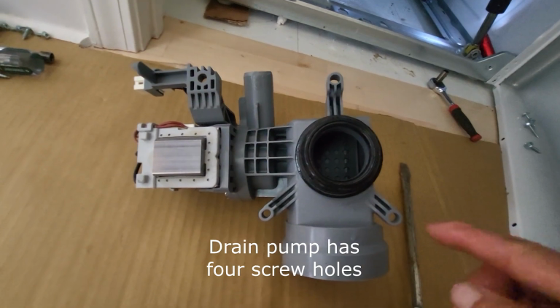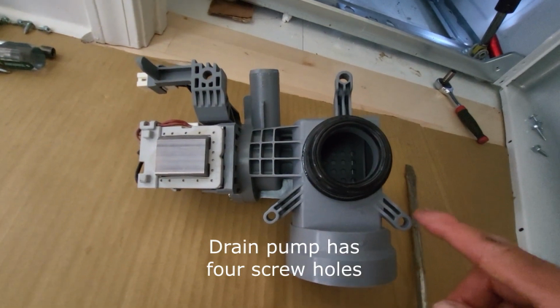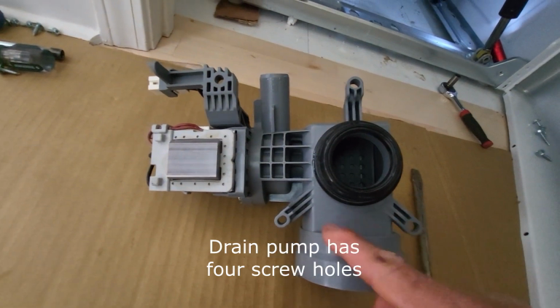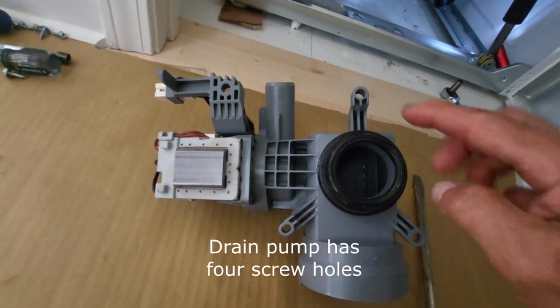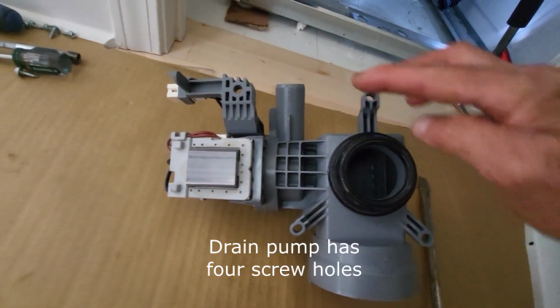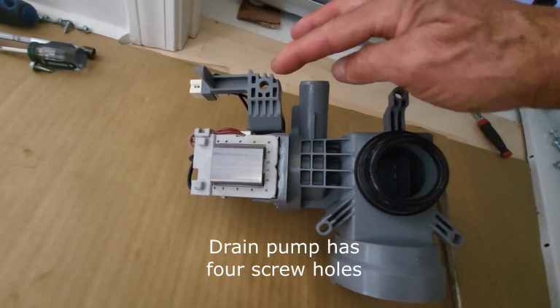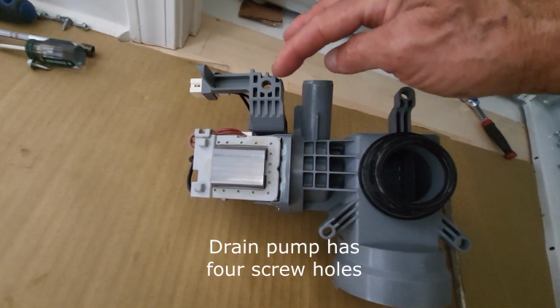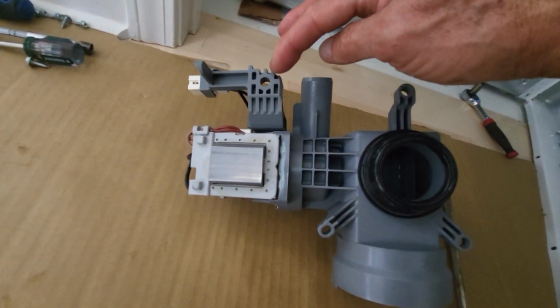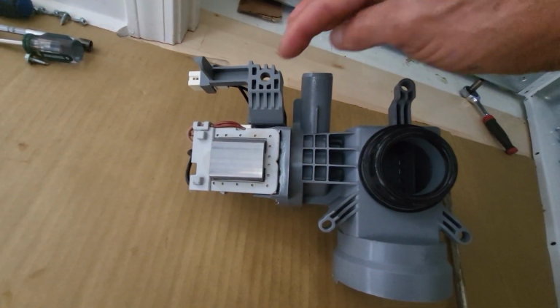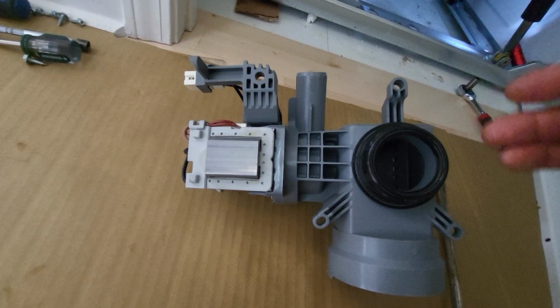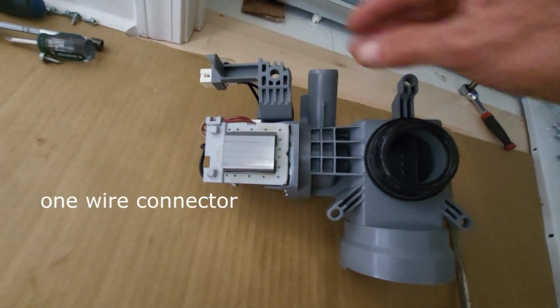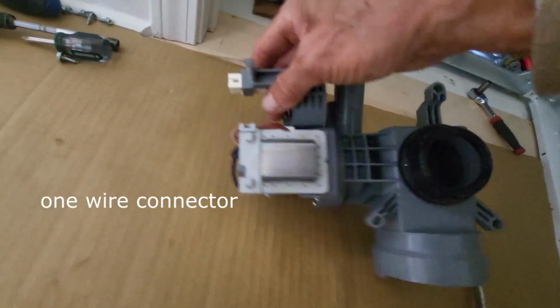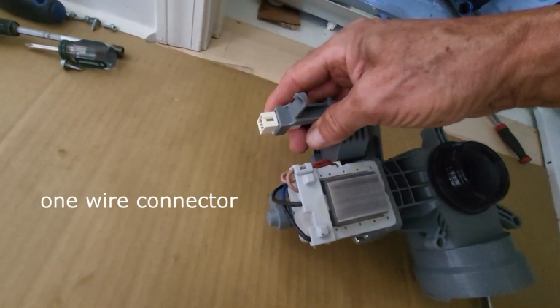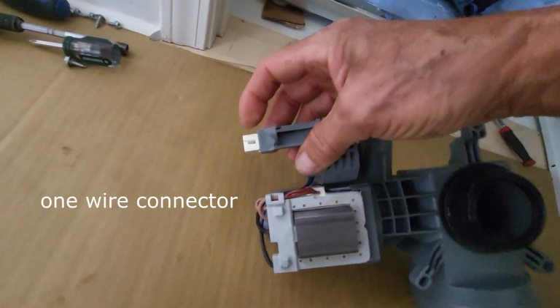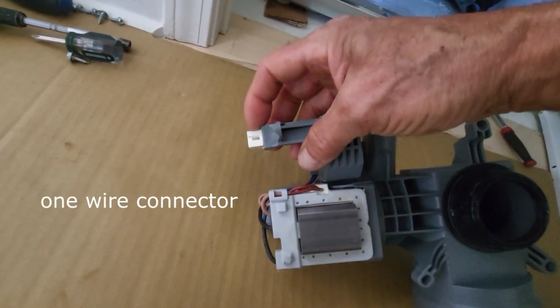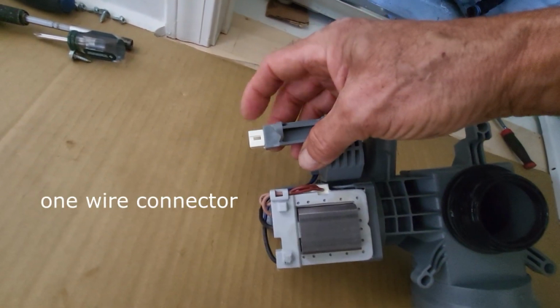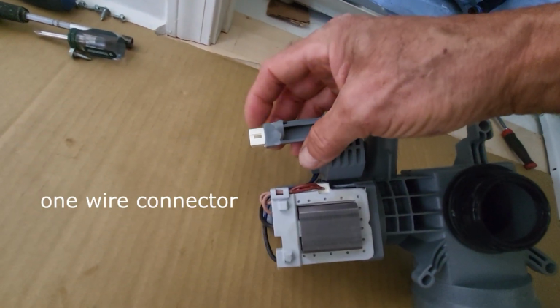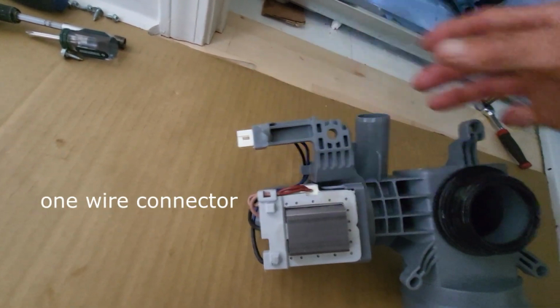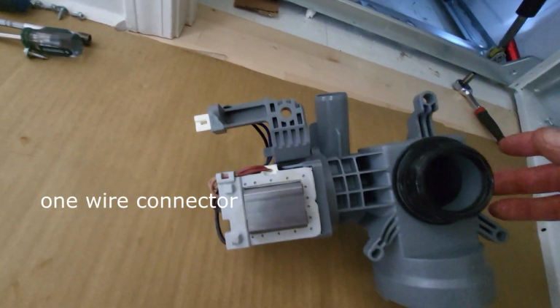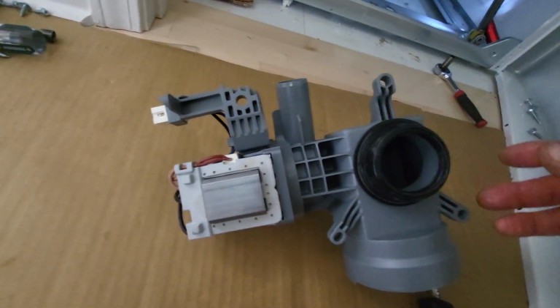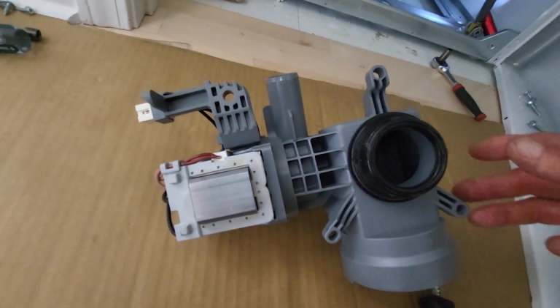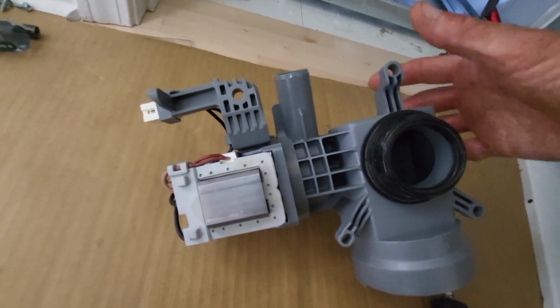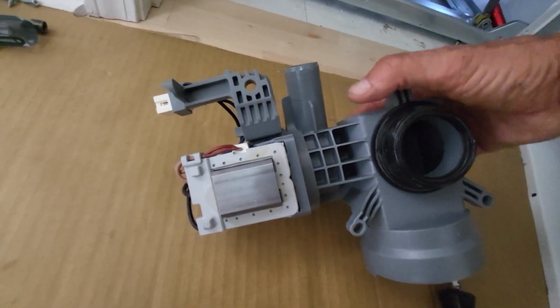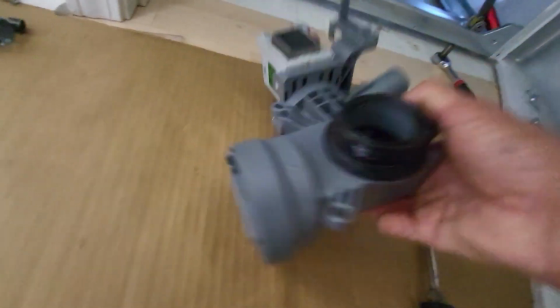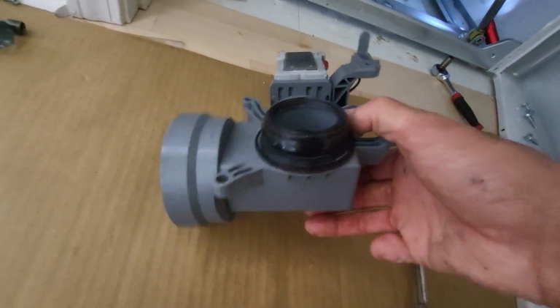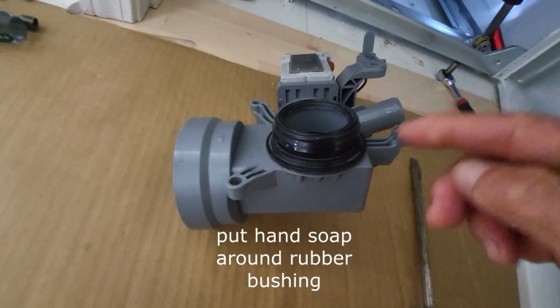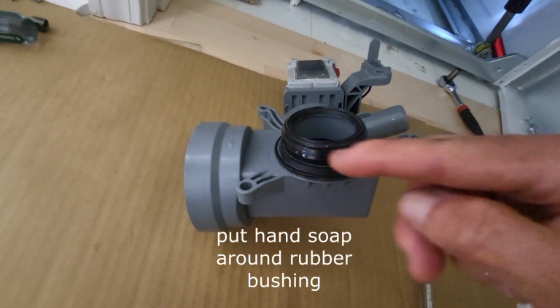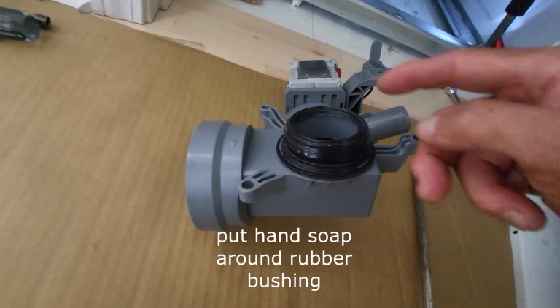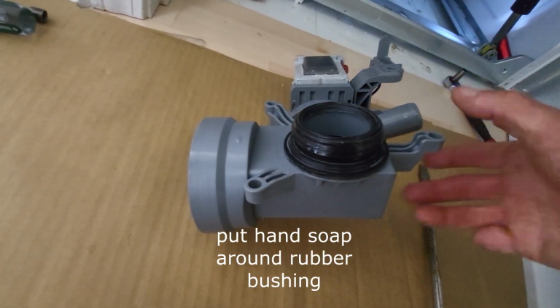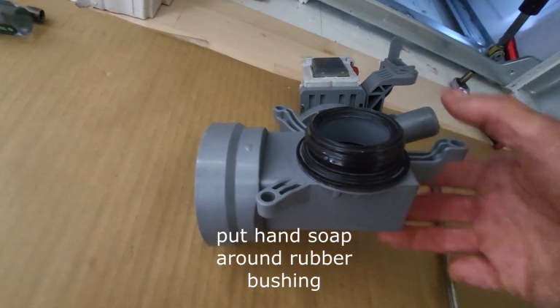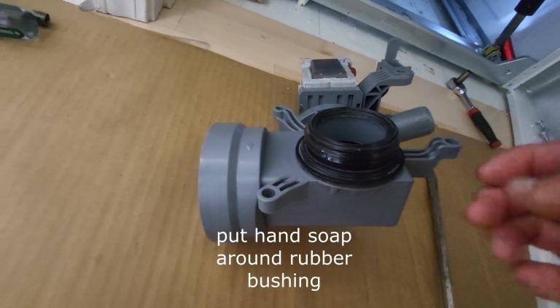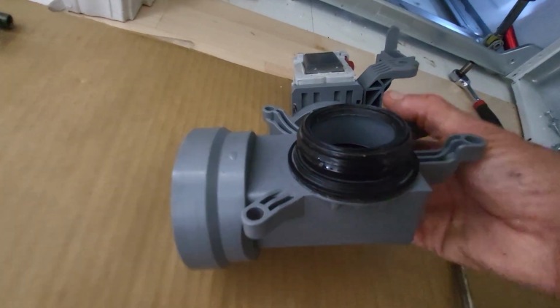If you look at the pump, it's got four screws to hold it in, and then there's a wire coupling right there. The first thing I do is put soap around here so the hose will slide in easily.